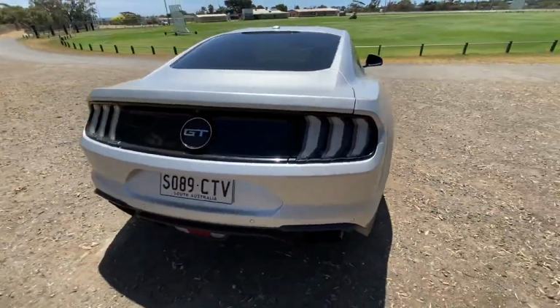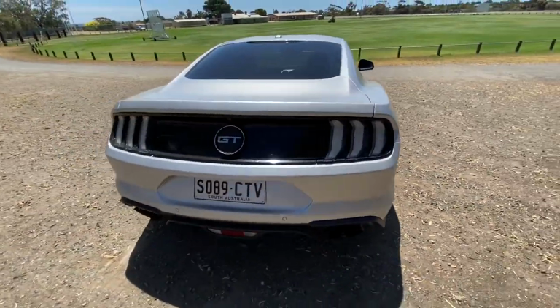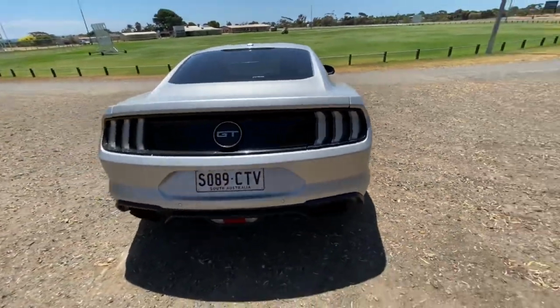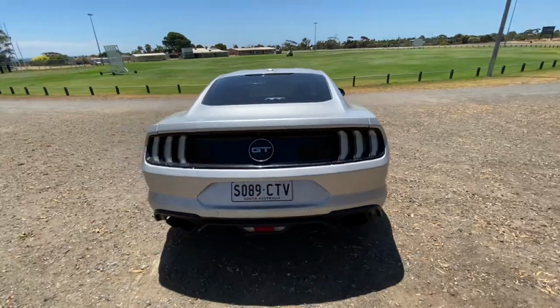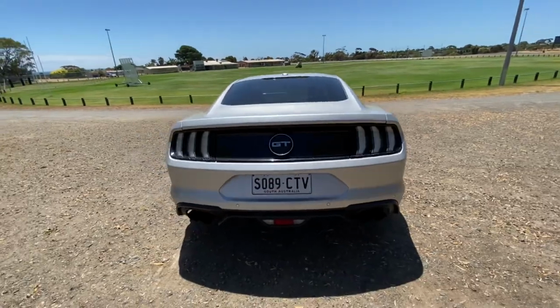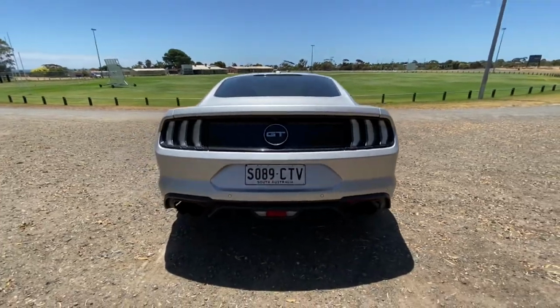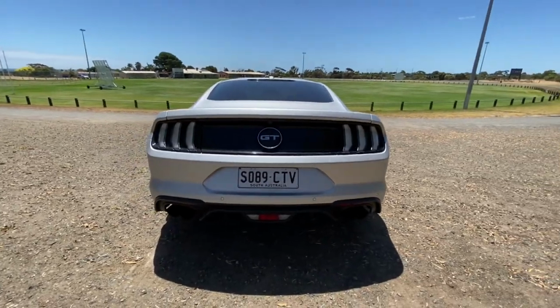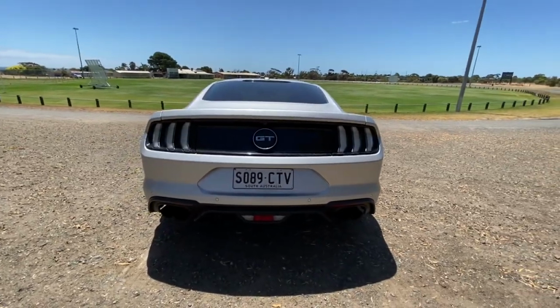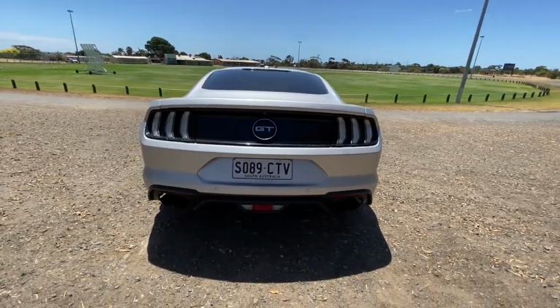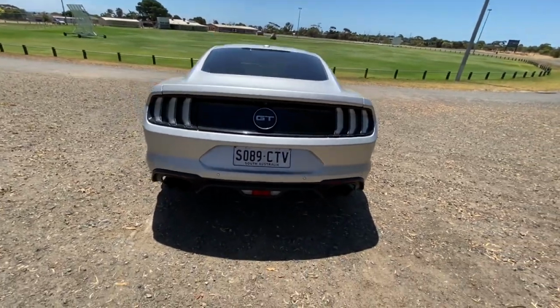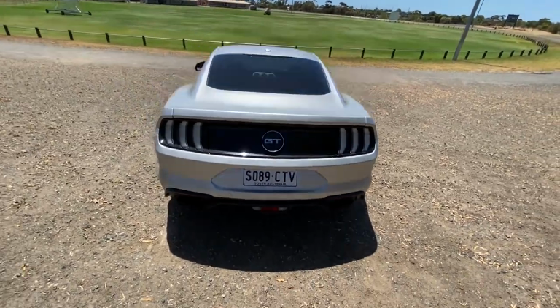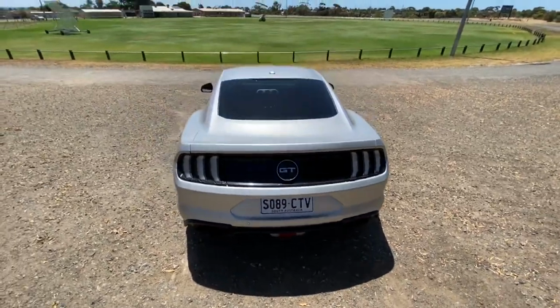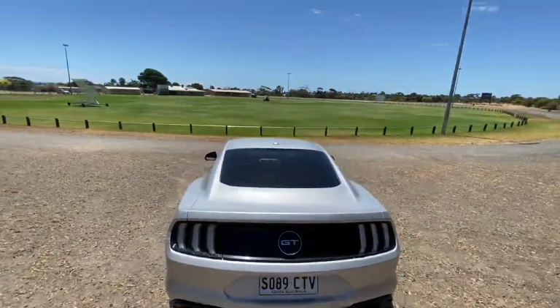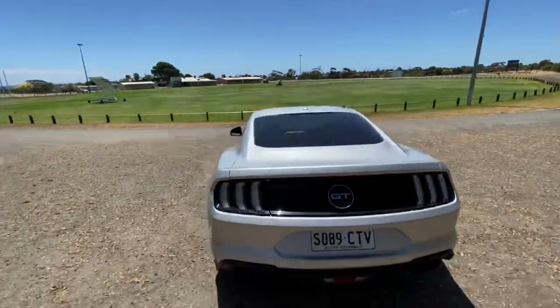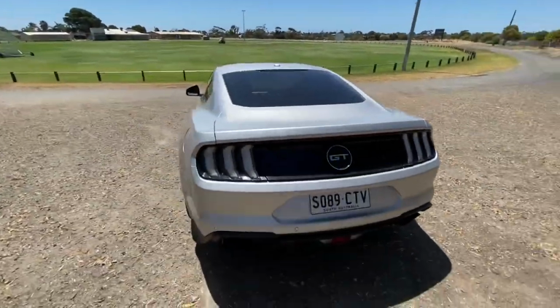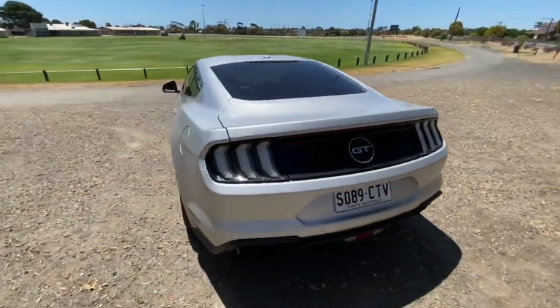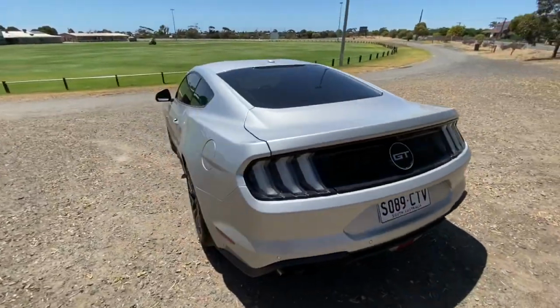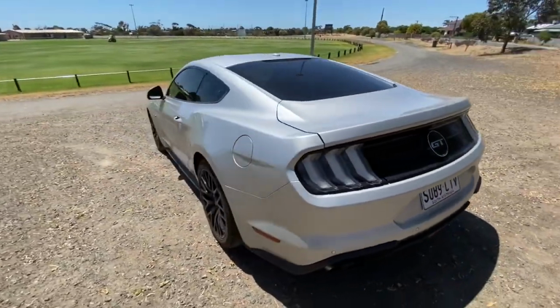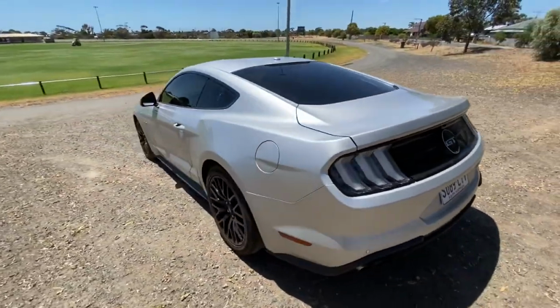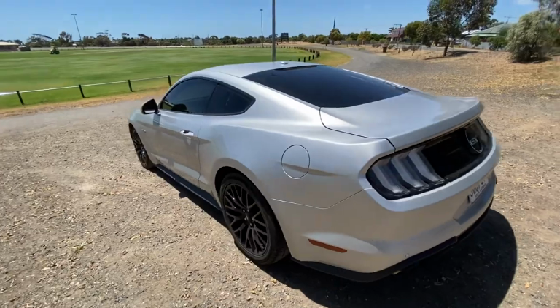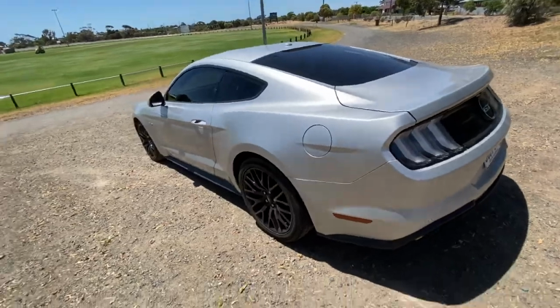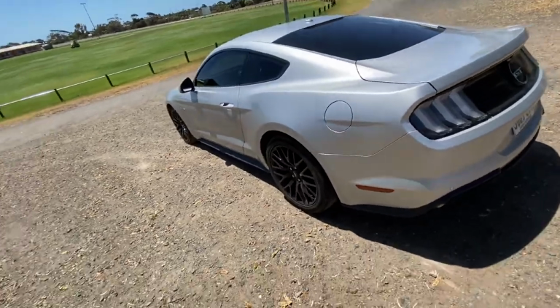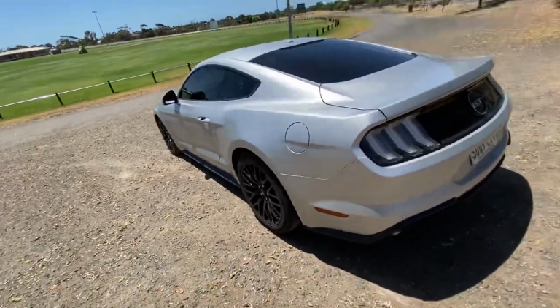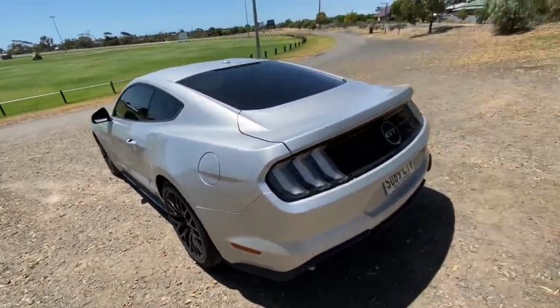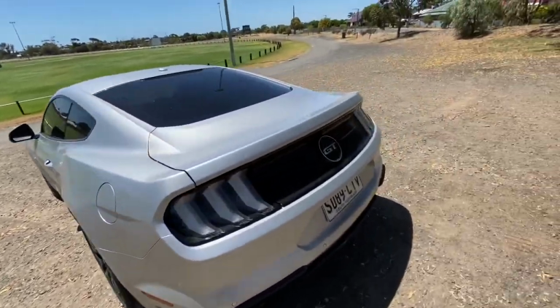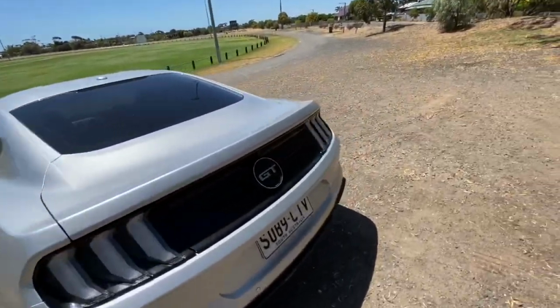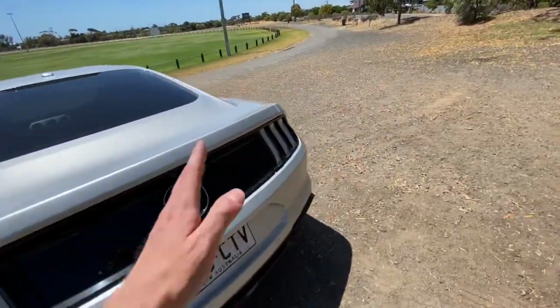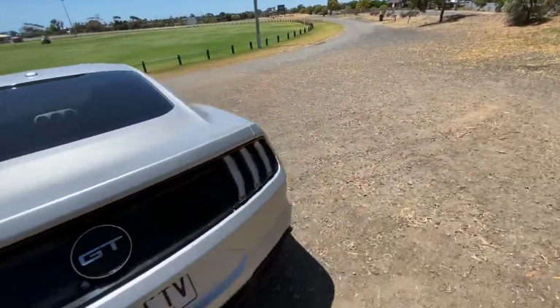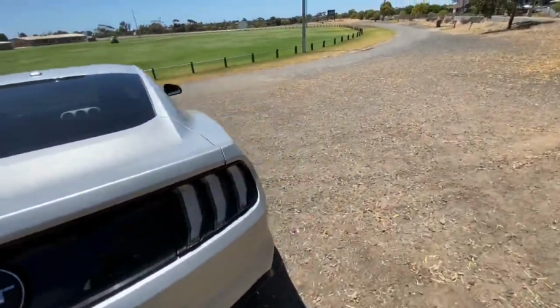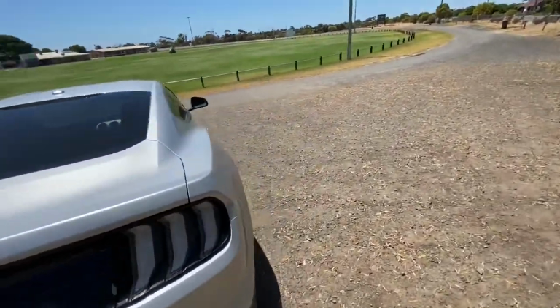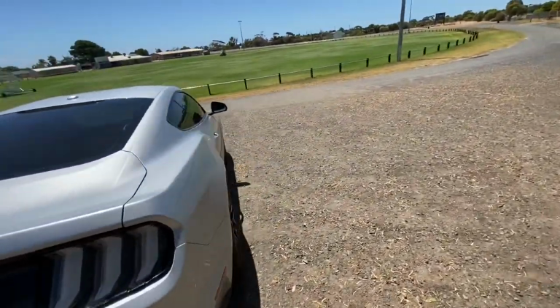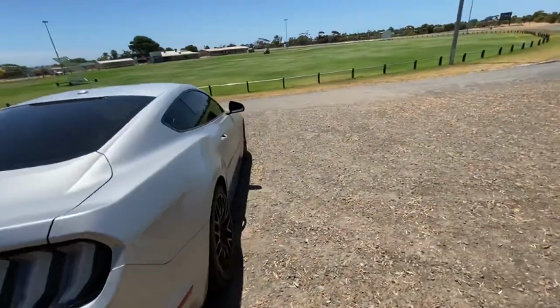That's the lovely rumble of the 5 litre V8 — the coyote, can't go past it. We'll come into the interior and give it a rev as well in a second. Just walking around the vehicle, we can see it's in great condition.